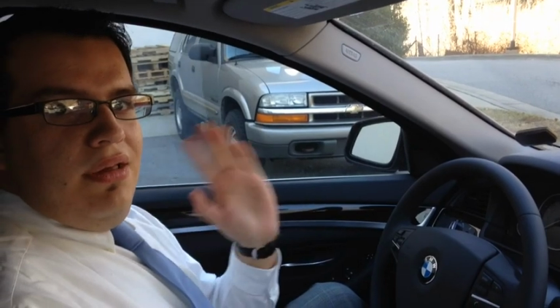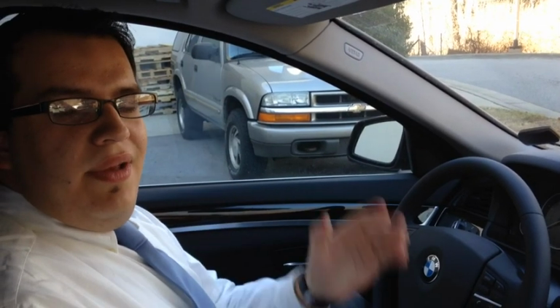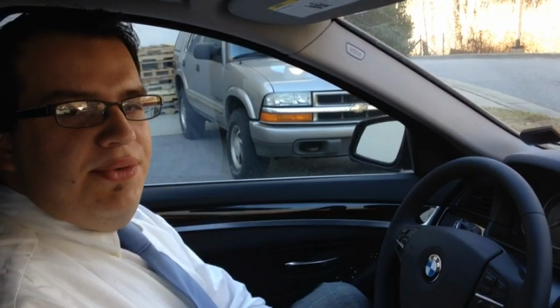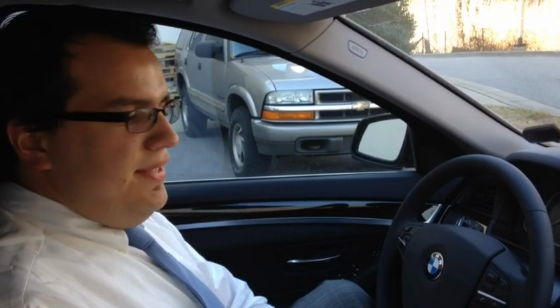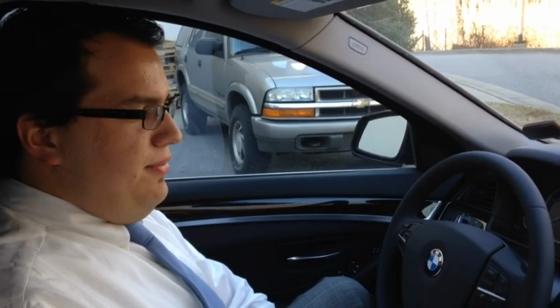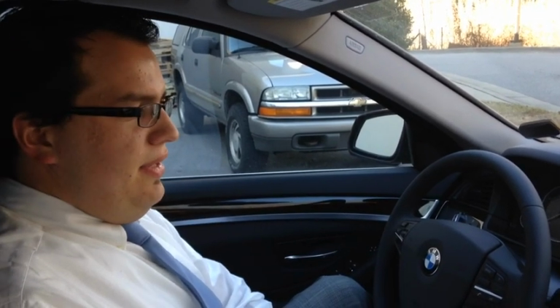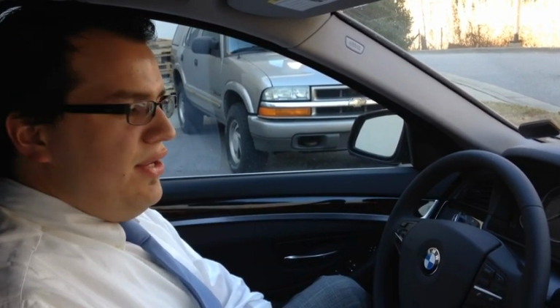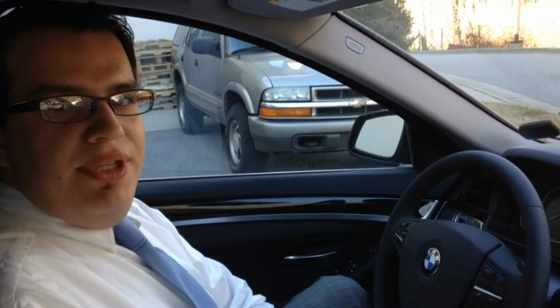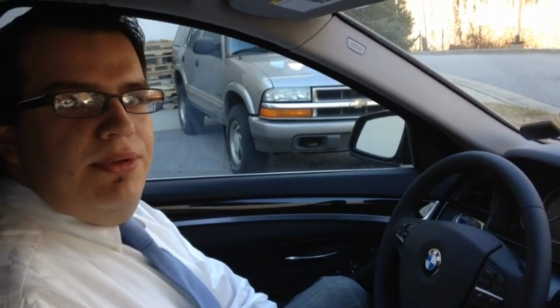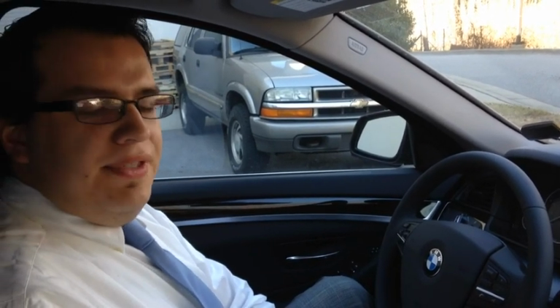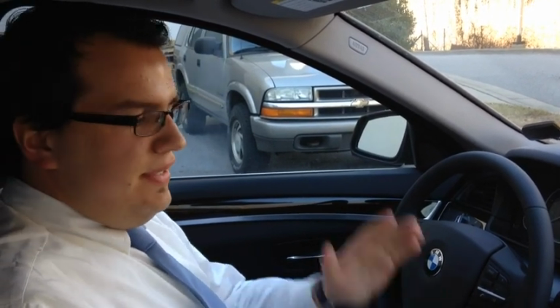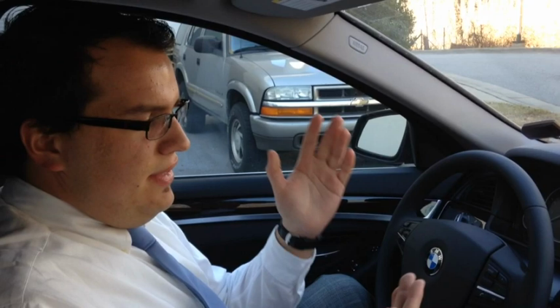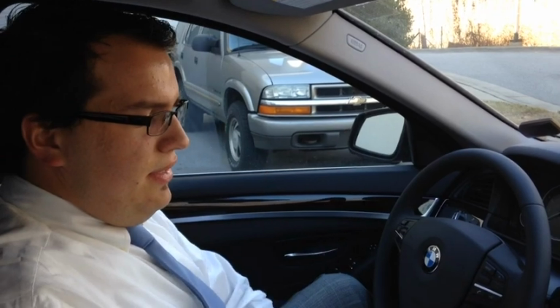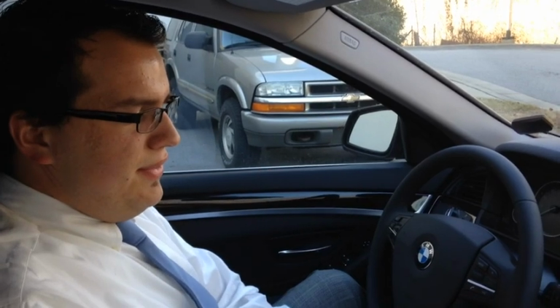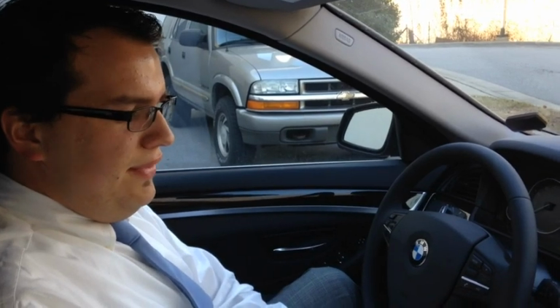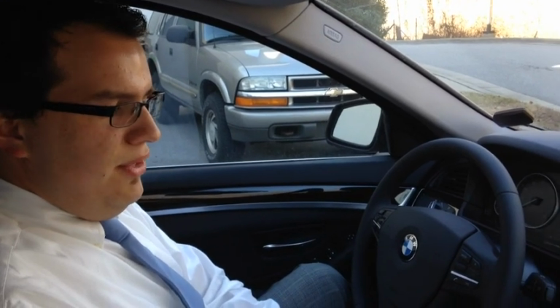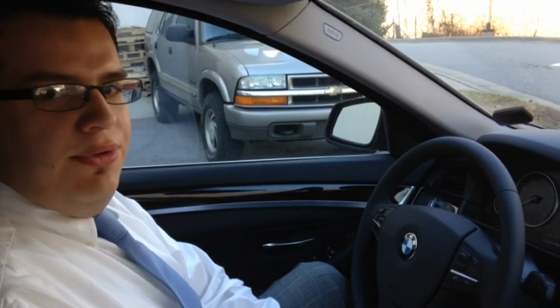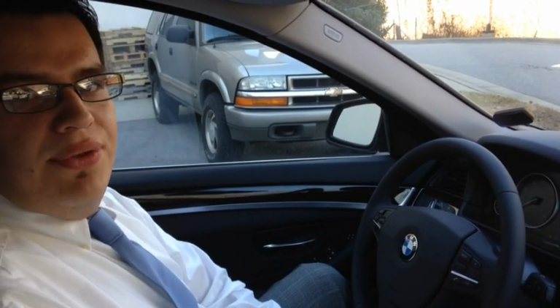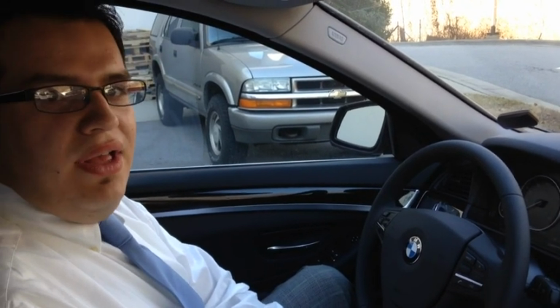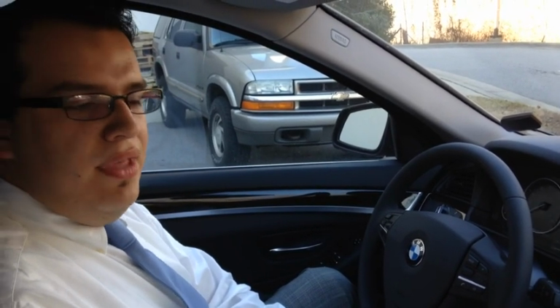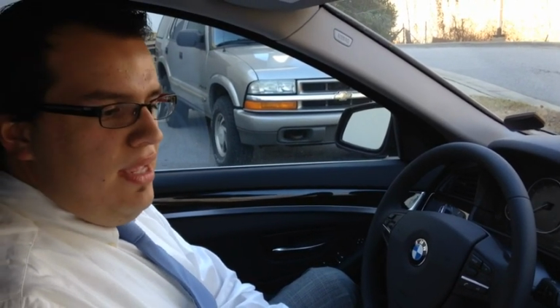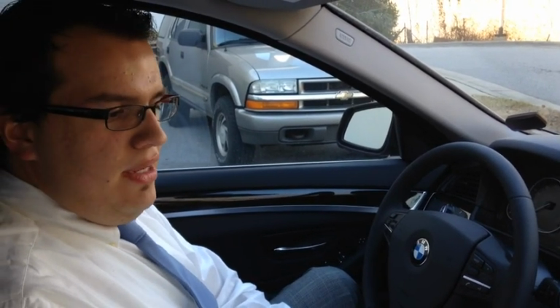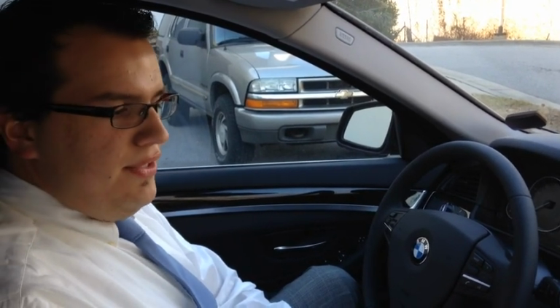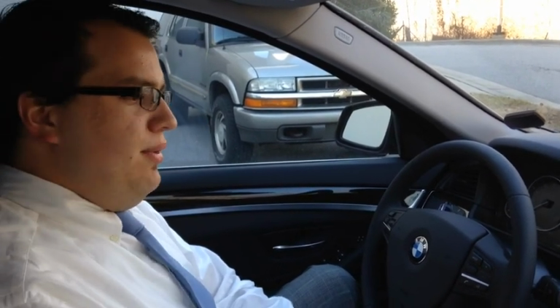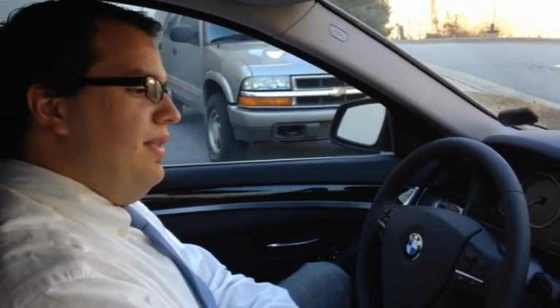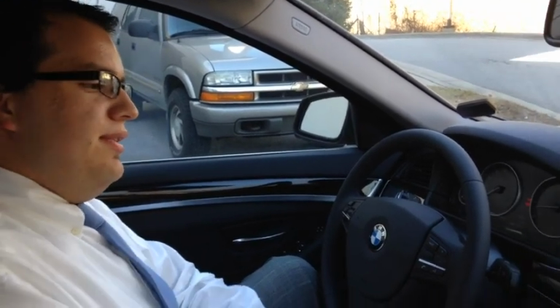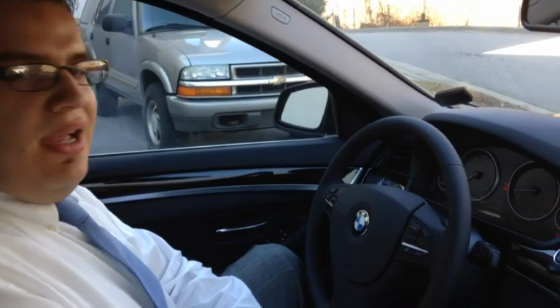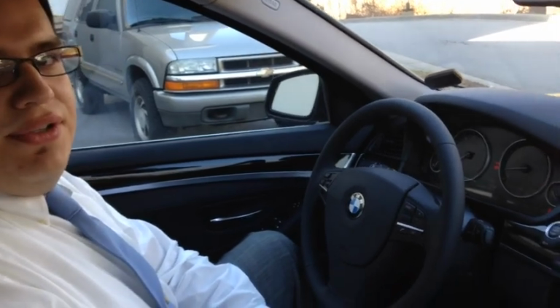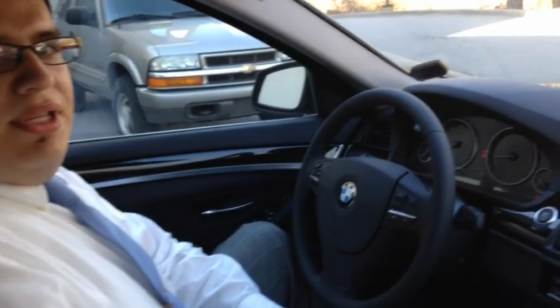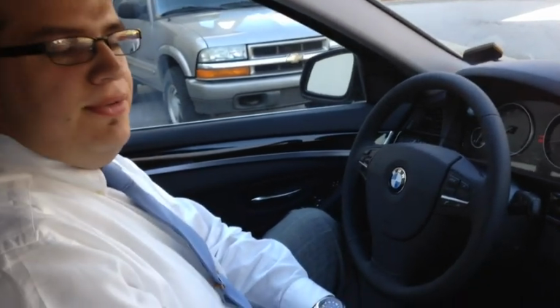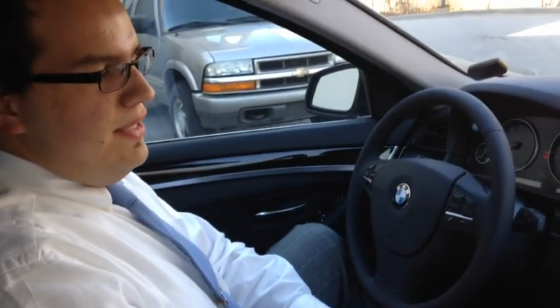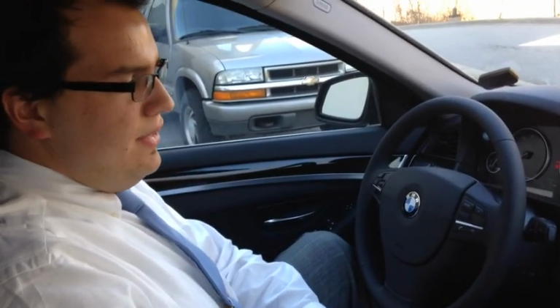Hi, I'm Joshua Meniz, here with Asheville BMW, and we're seated inside the 2014 BMW 535. We're just going to go over the start-stop feature that BMW has now made standard.